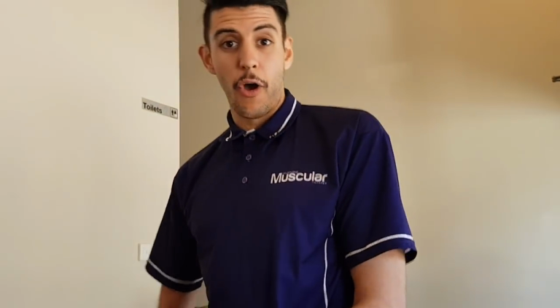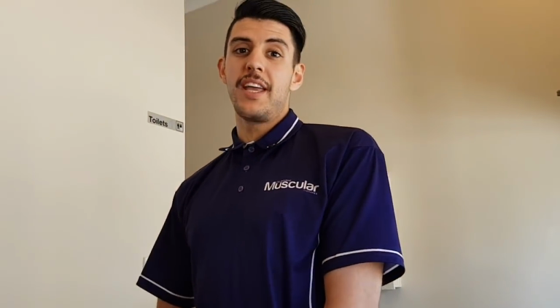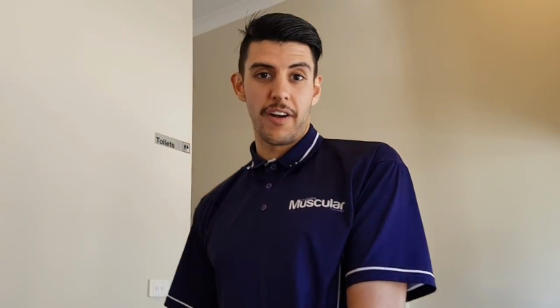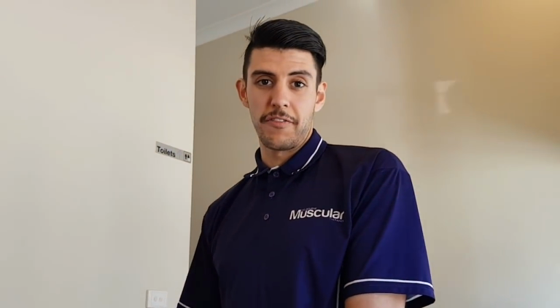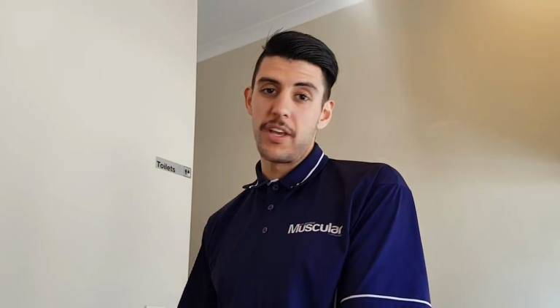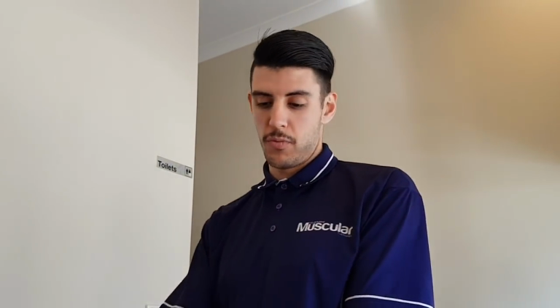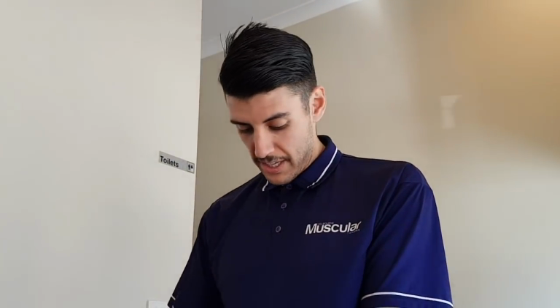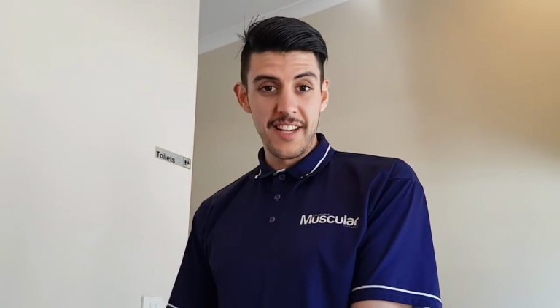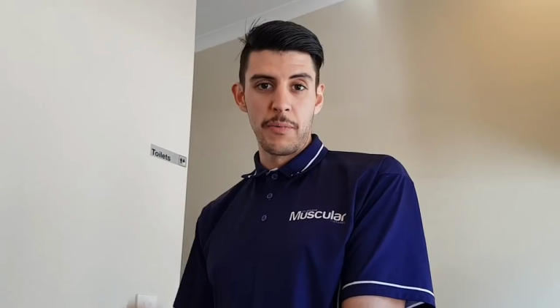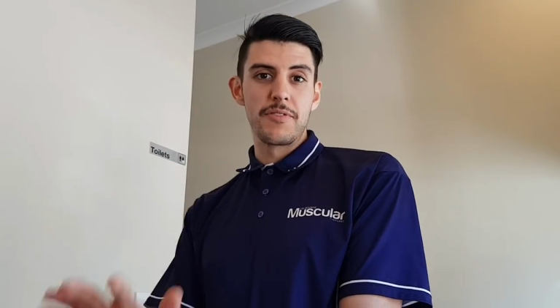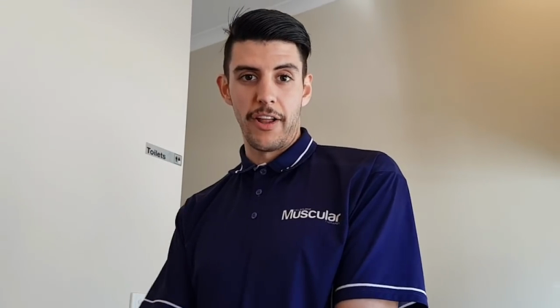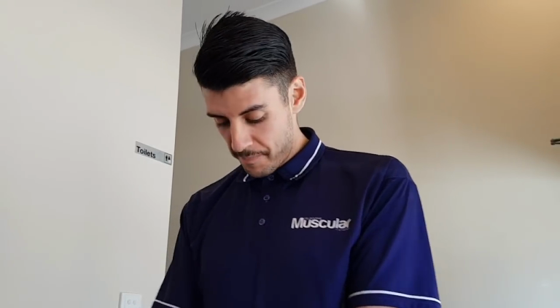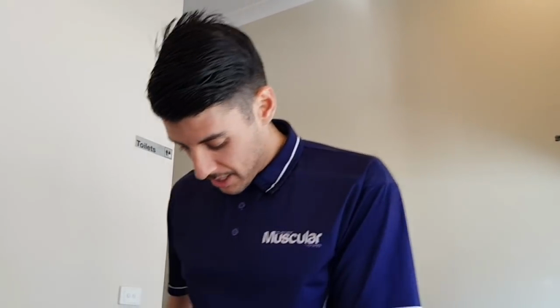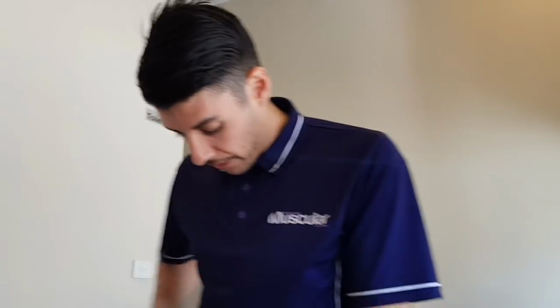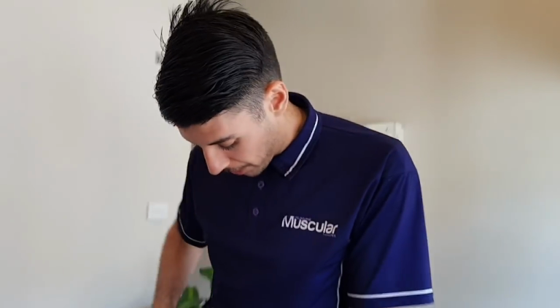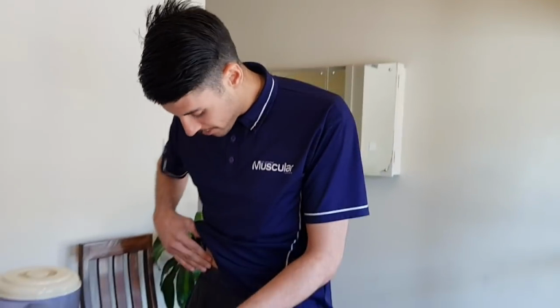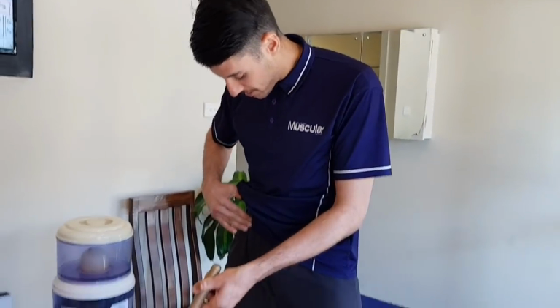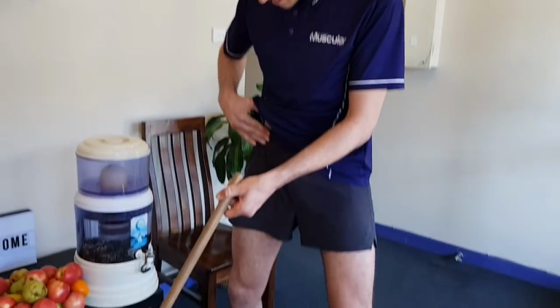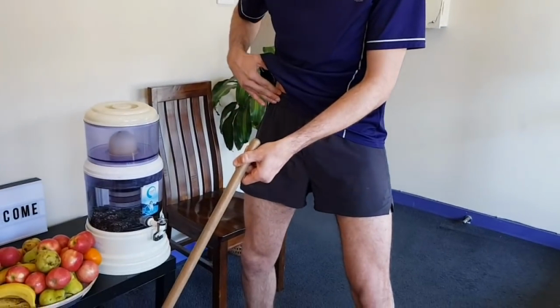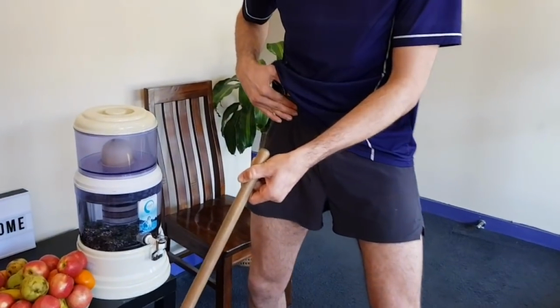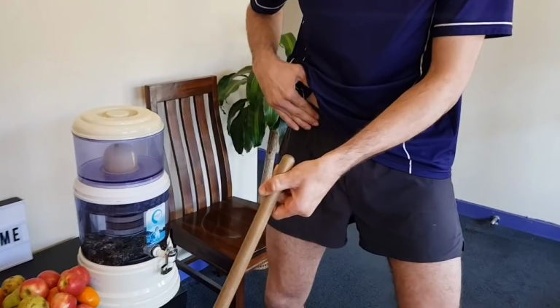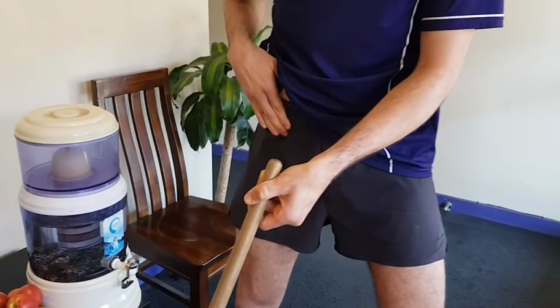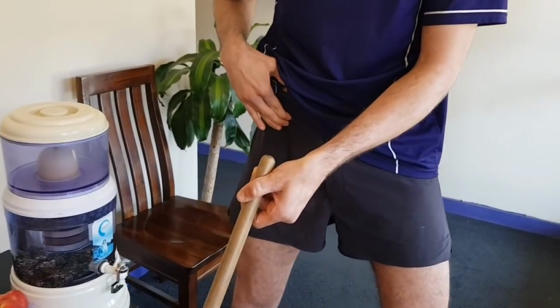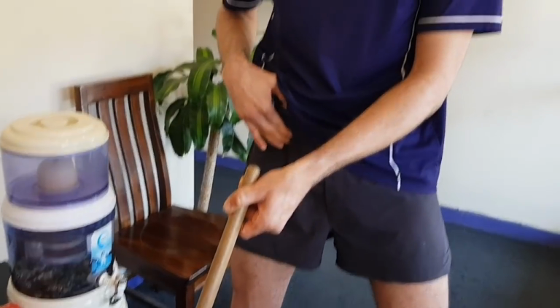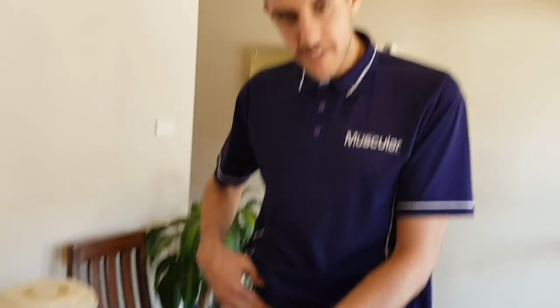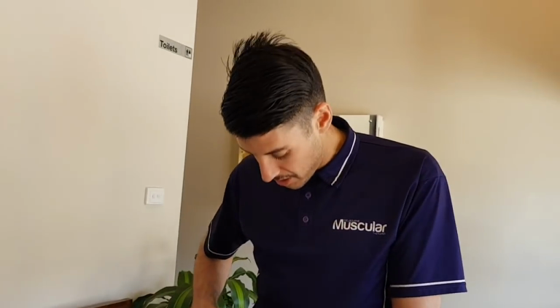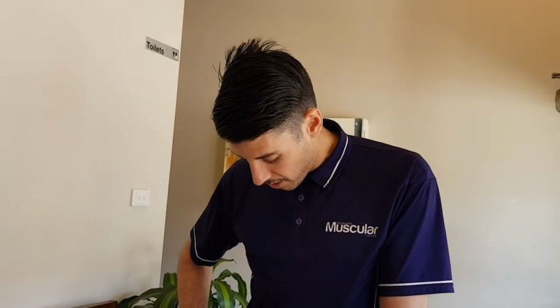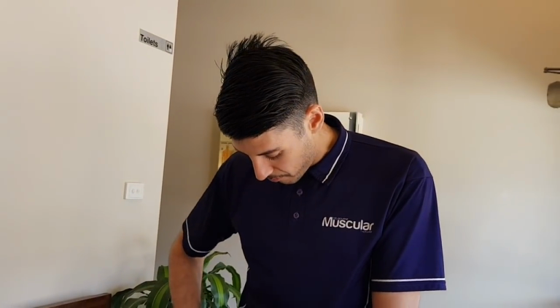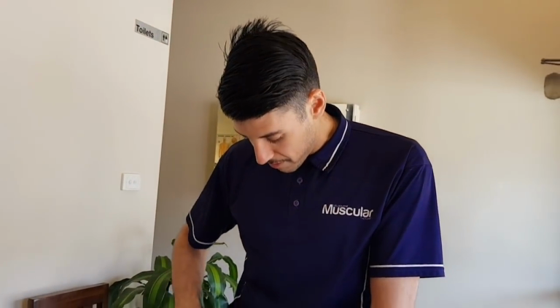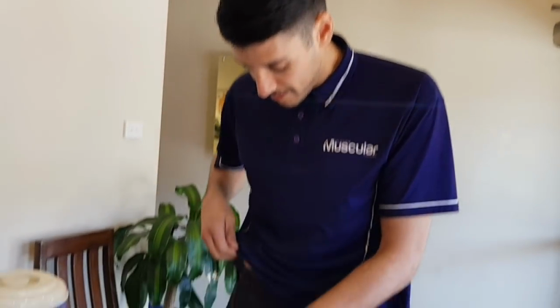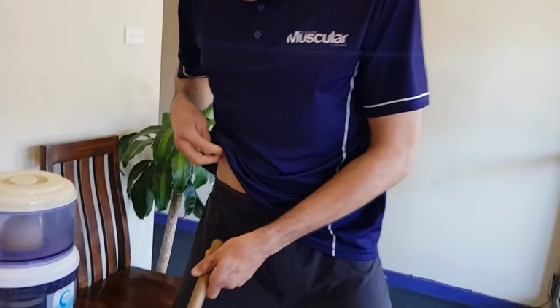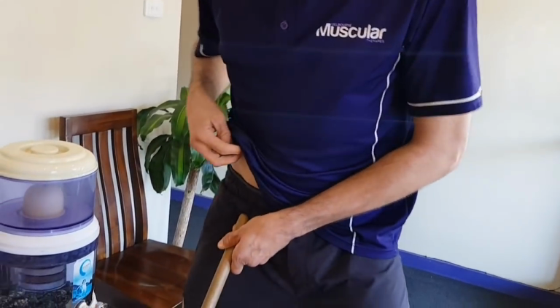That's for the groin attachment. A lot of people suffering from OP — osteitis pubis — guys and girls, get into that one with the broomstick and that'll help a lot. The other one a lot of people have is kind of this top of the quad psoas attachment just on the inside of that rec fem tendon.